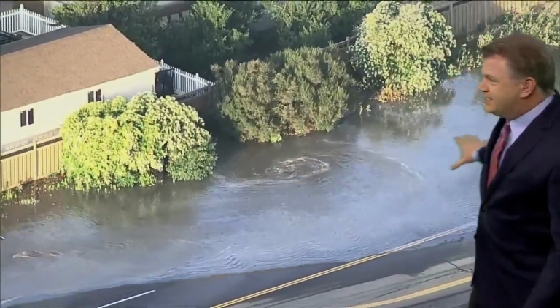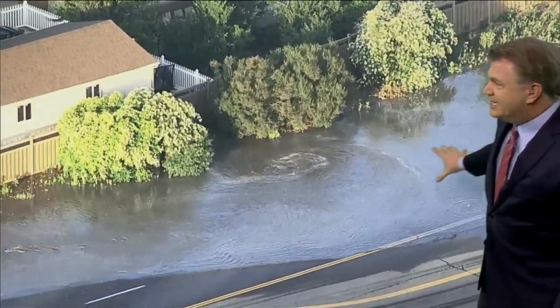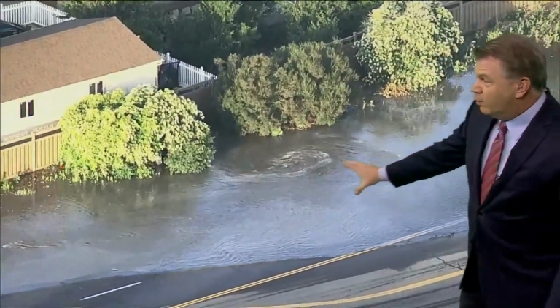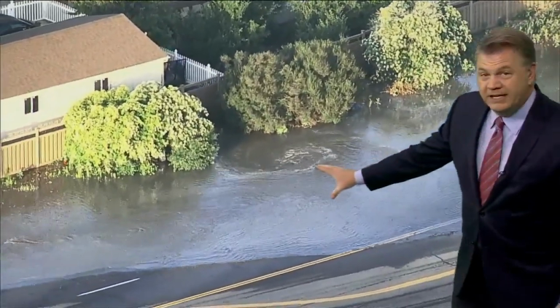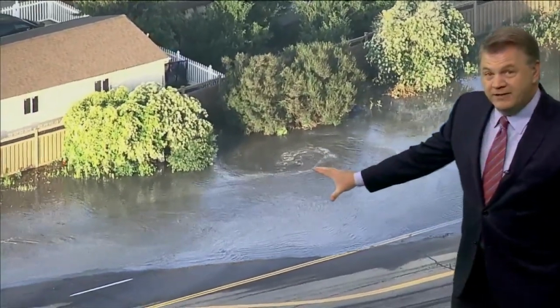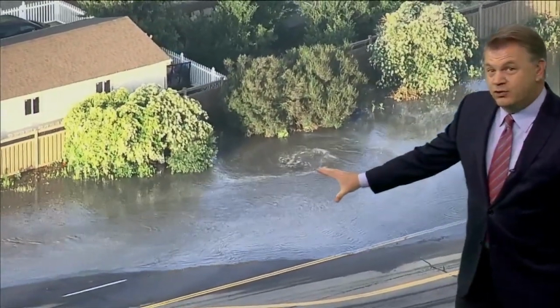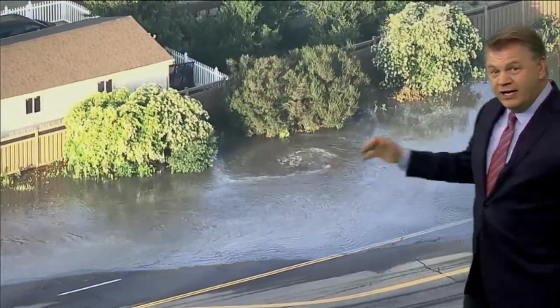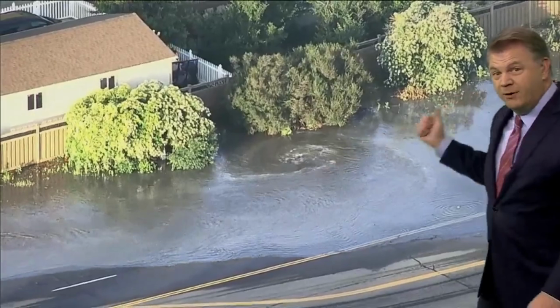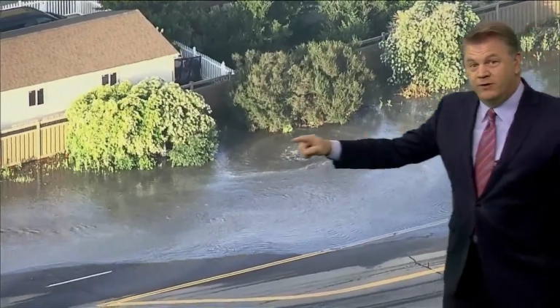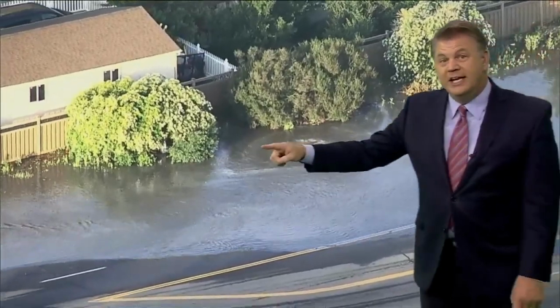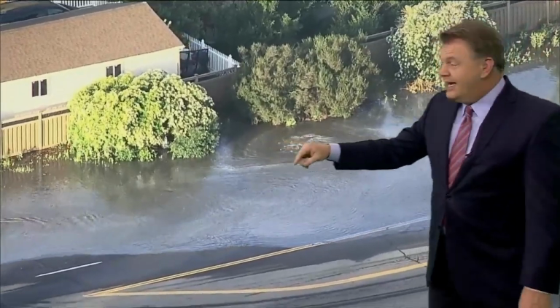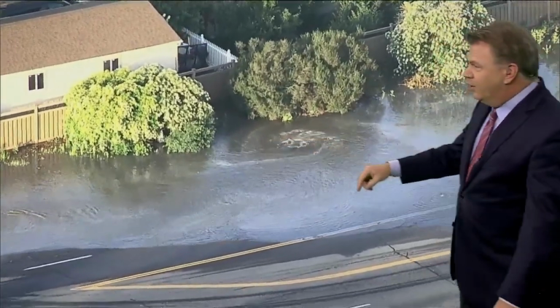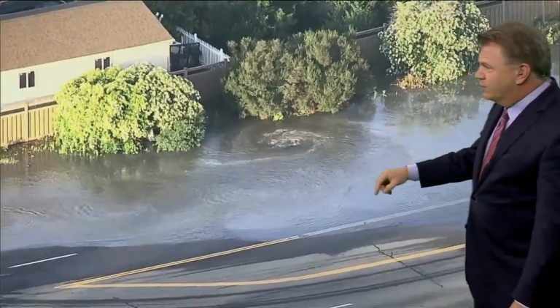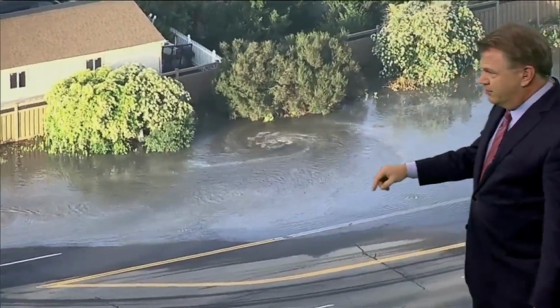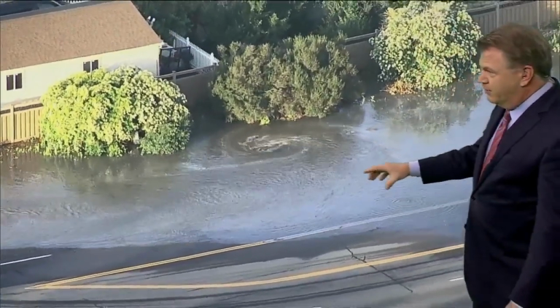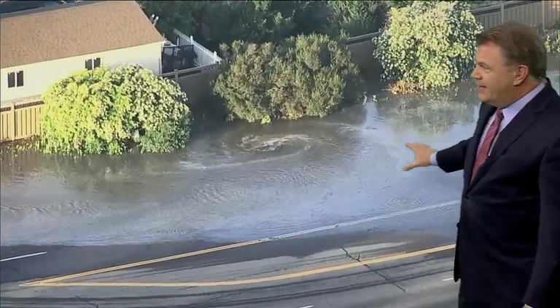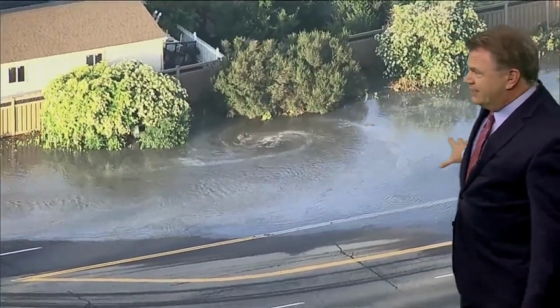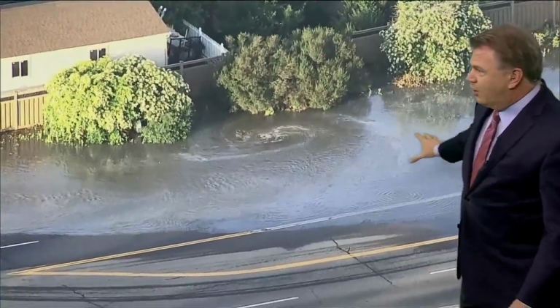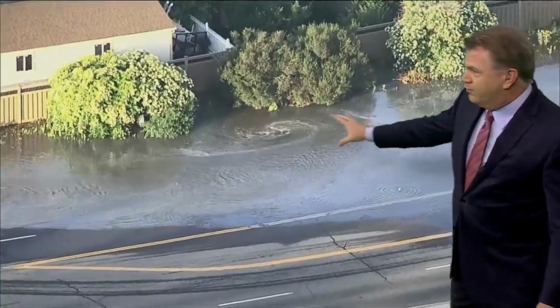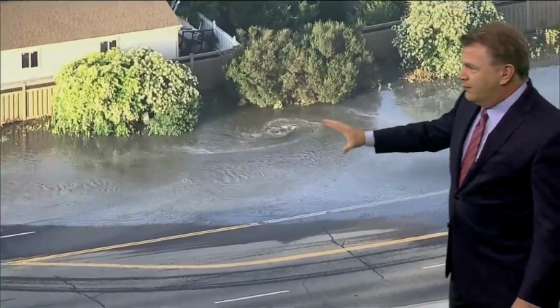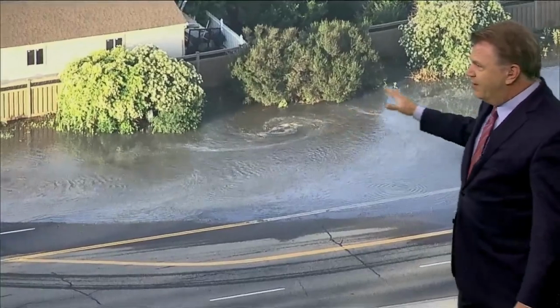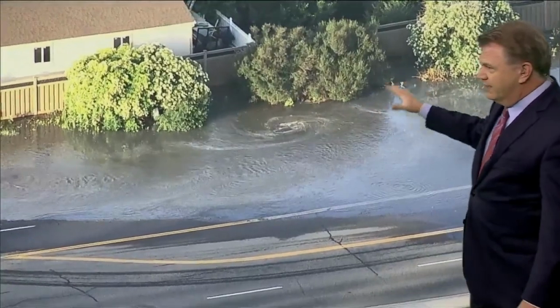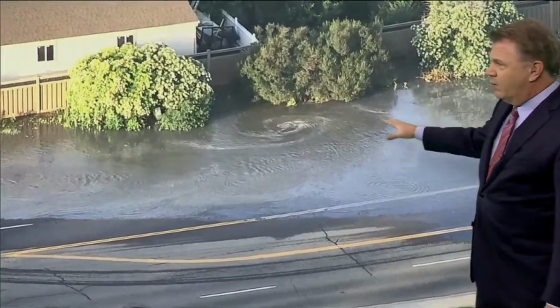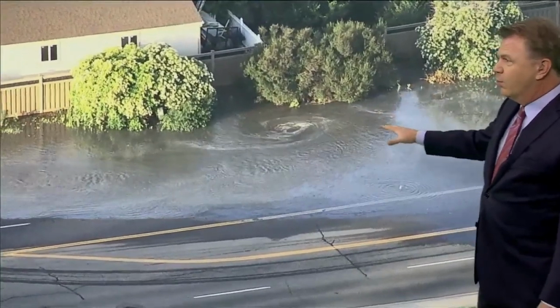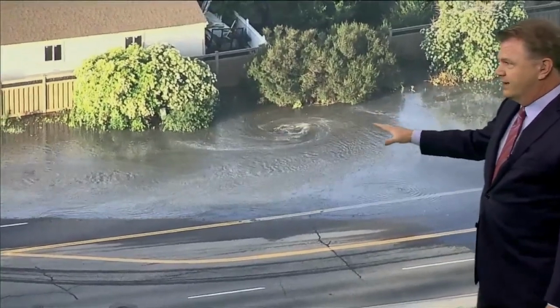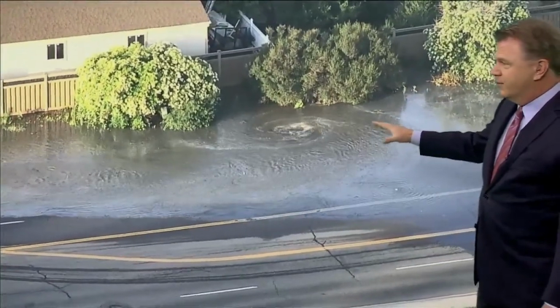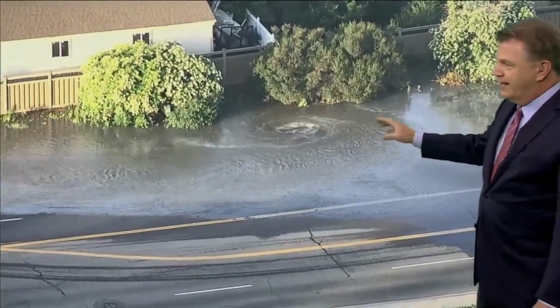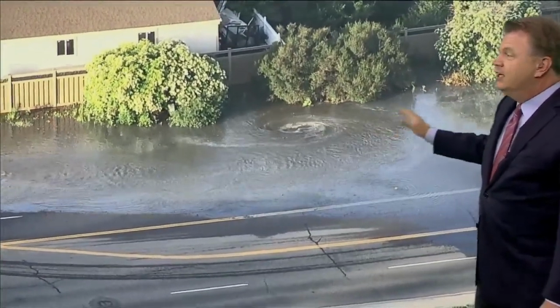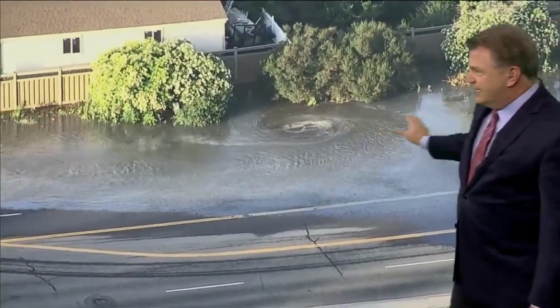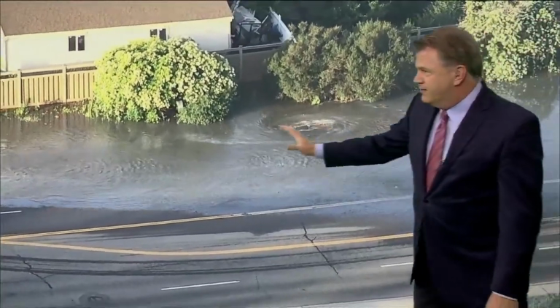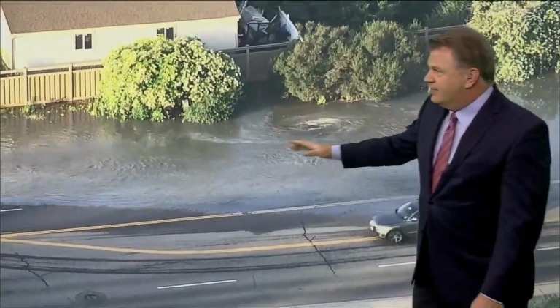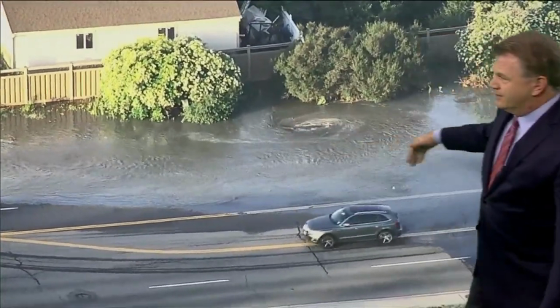This is the eastbound side of Dry Creek coming from University heading over towards Colorado Boulevard, and you can see that is all flooded right now. There is a lot of water pouring out of this neighborhood, so the eastbound side is being diverted.